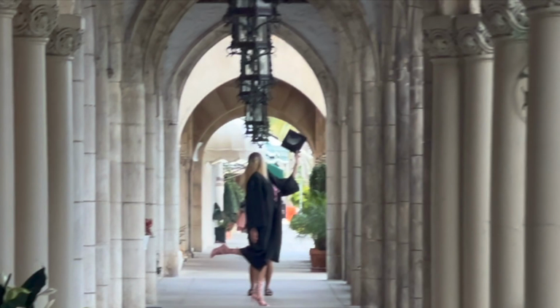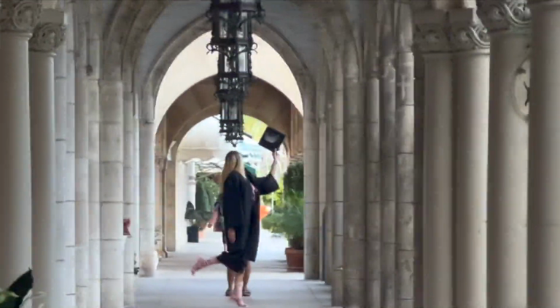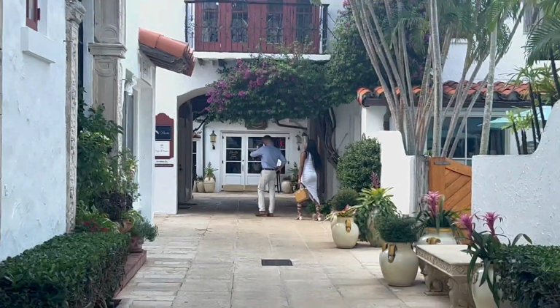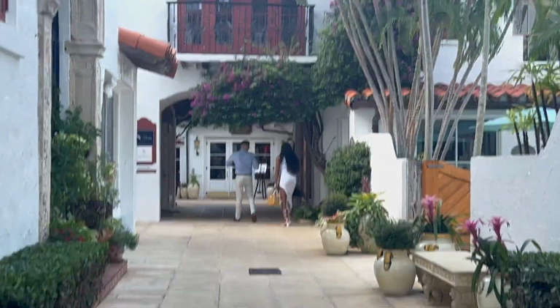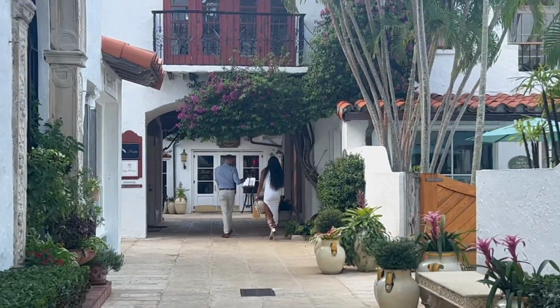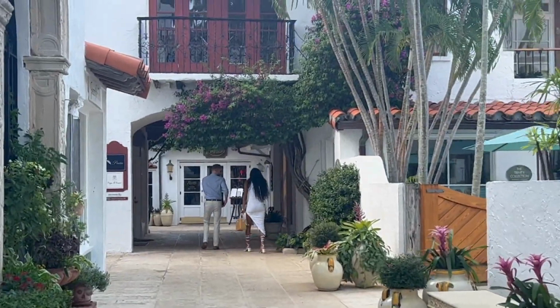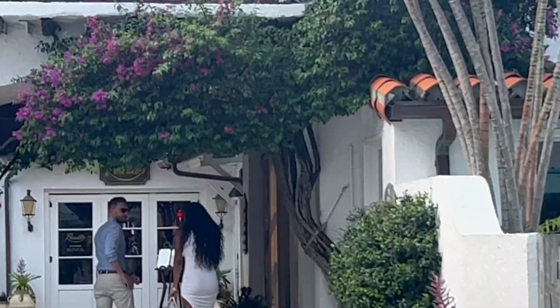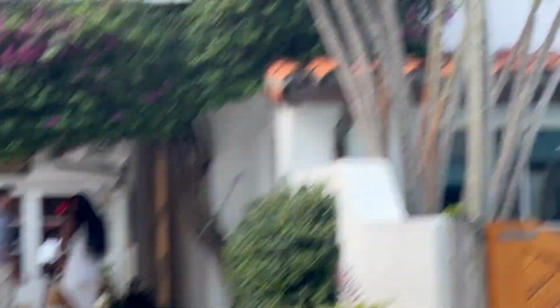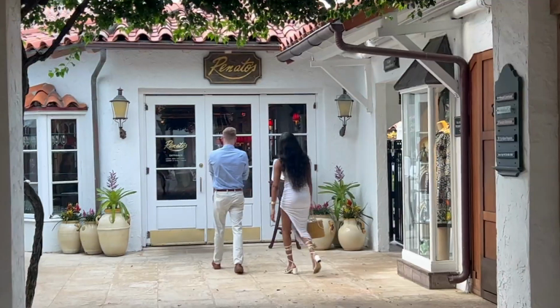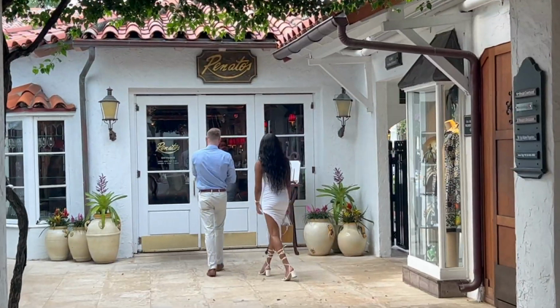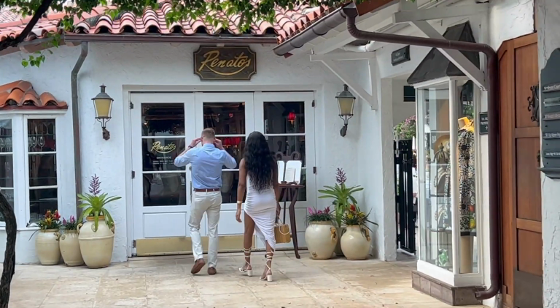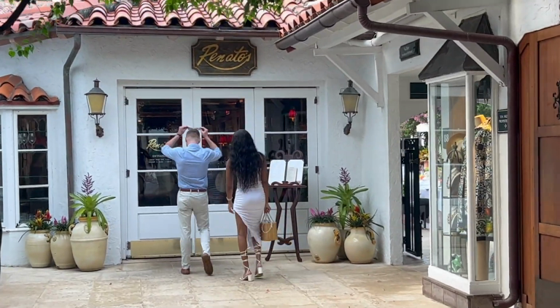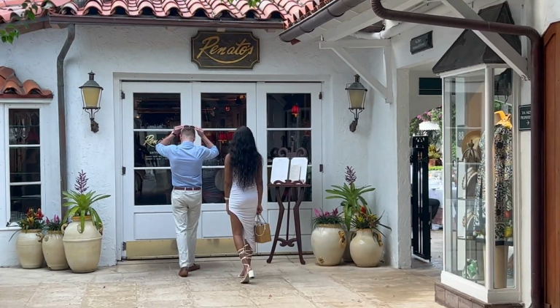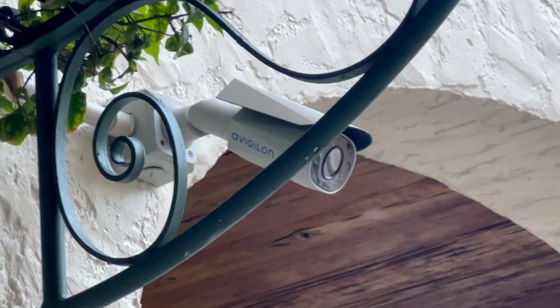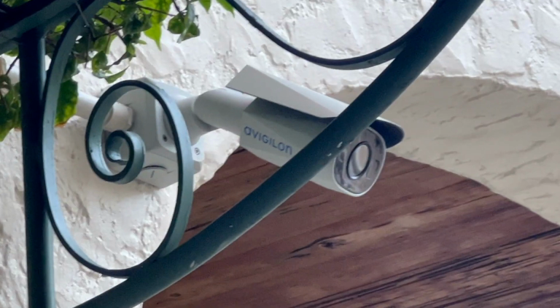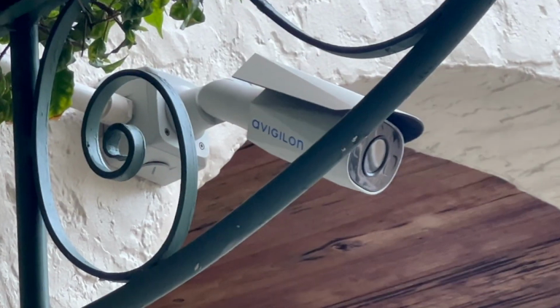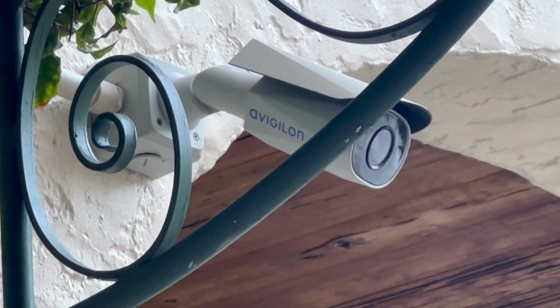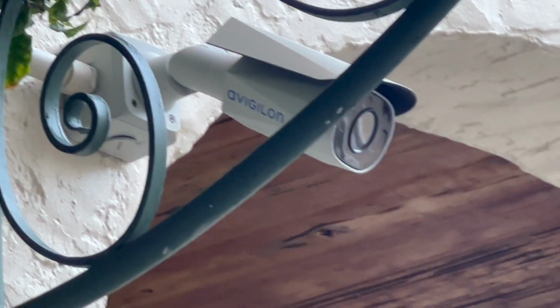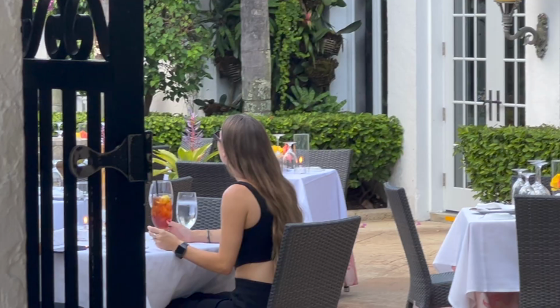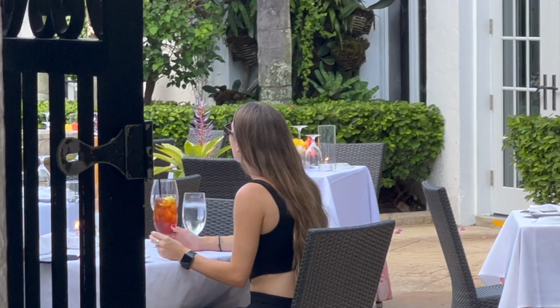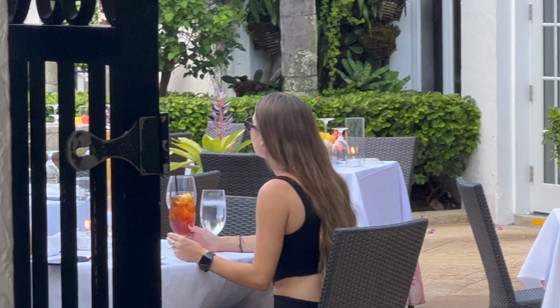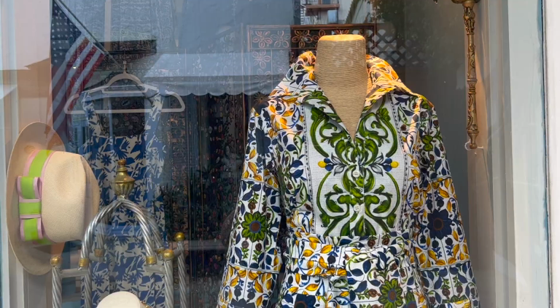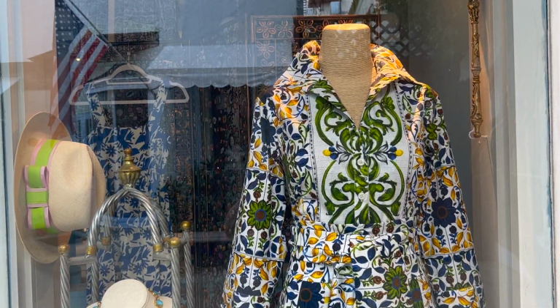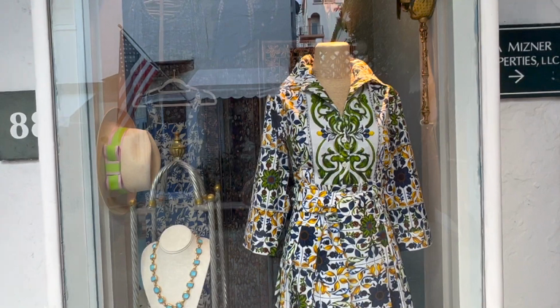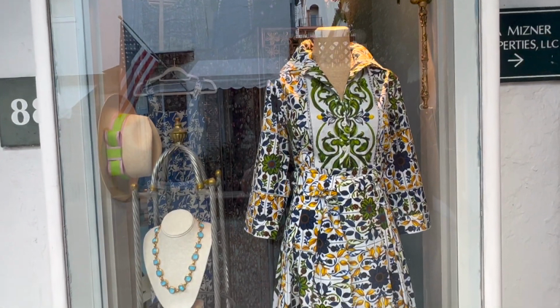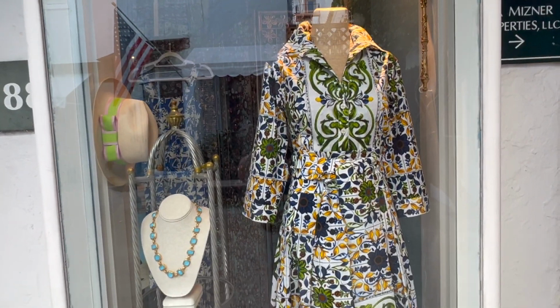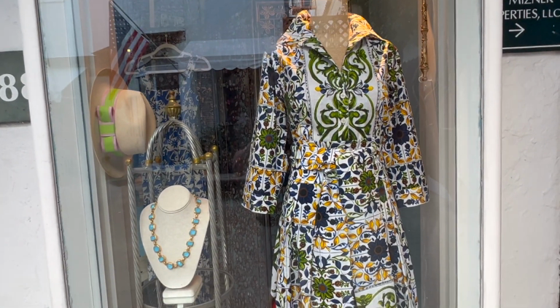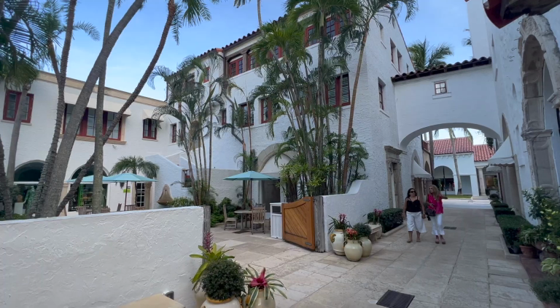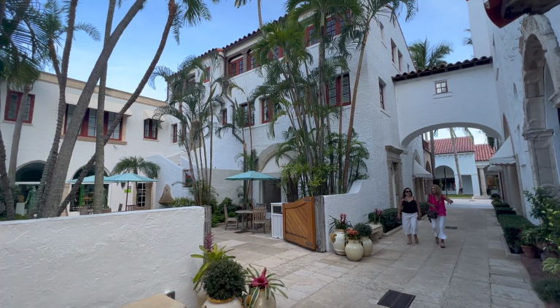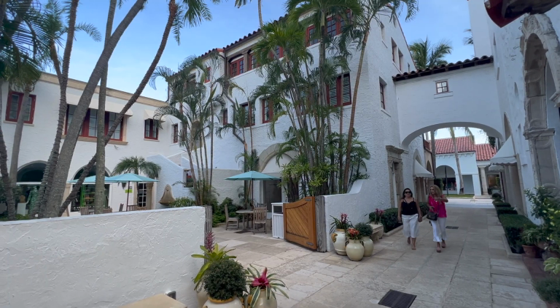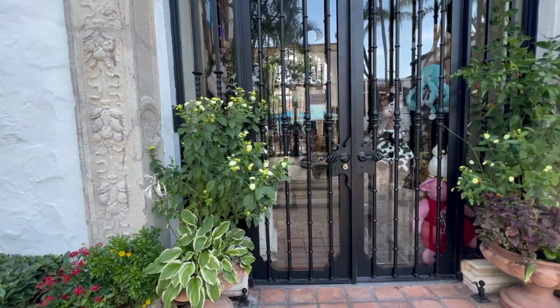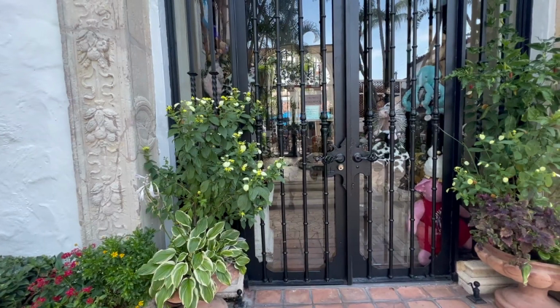This is Worth Avenue and it could be described as glitzy to be nice, or perhaps stuffy. Security is intense, dining is exclusive, clothes are expensive. Welcome to the world of Florida old money.